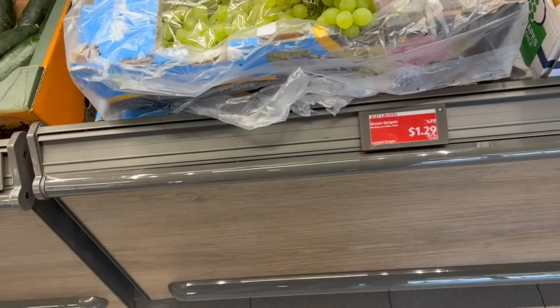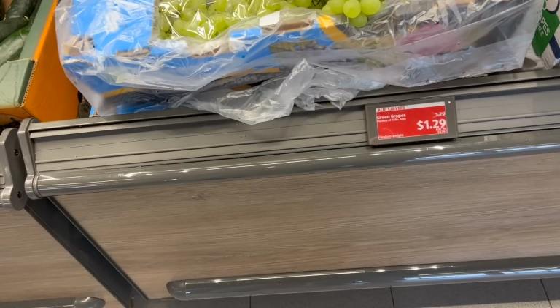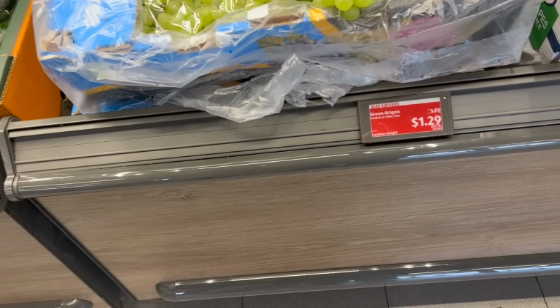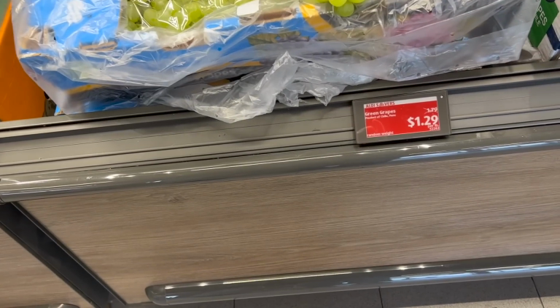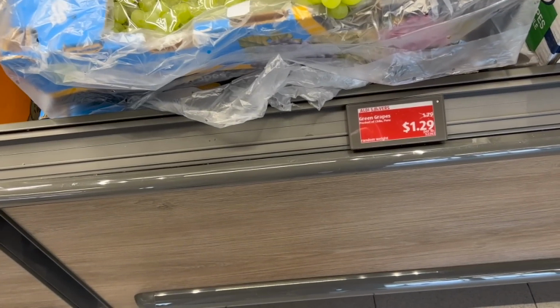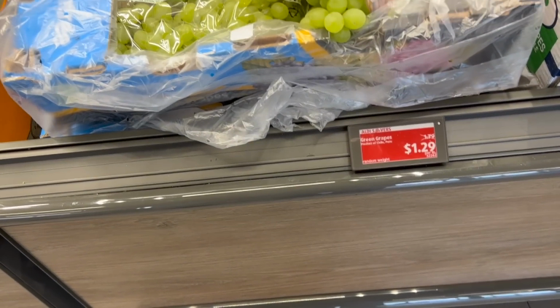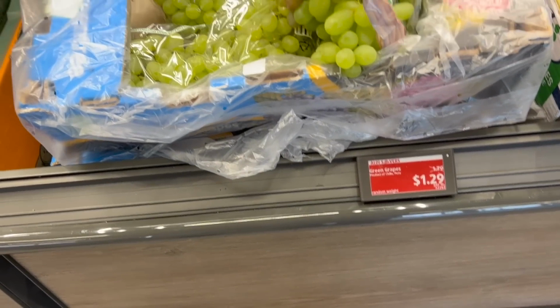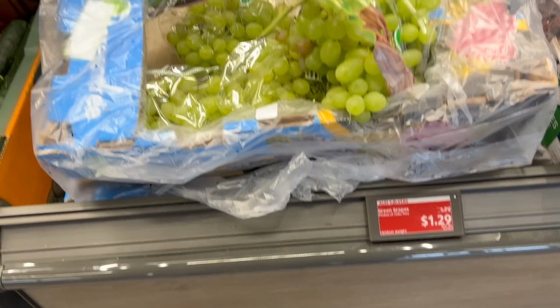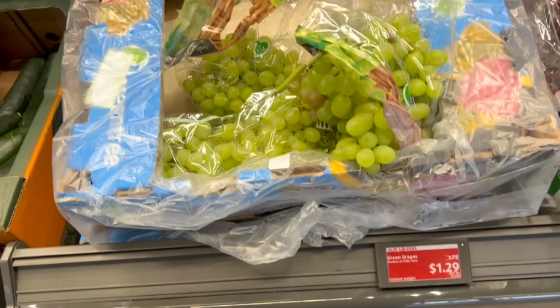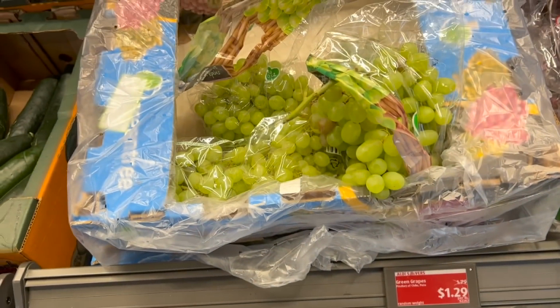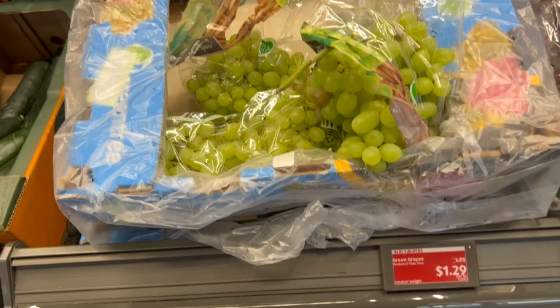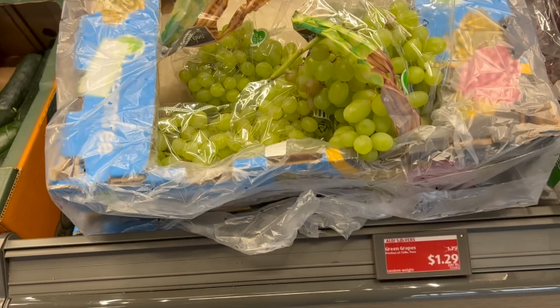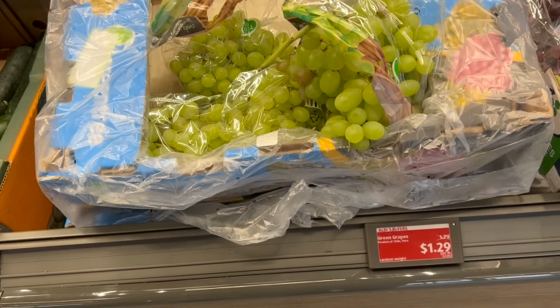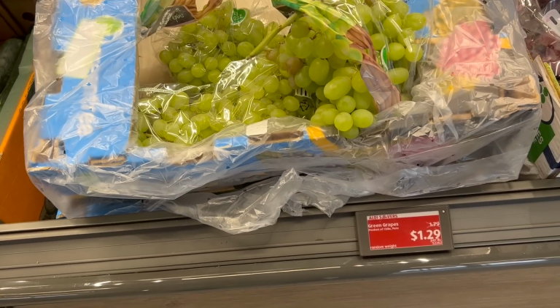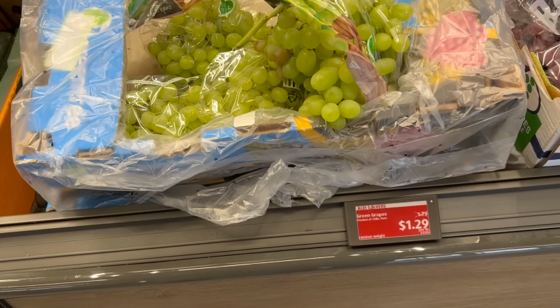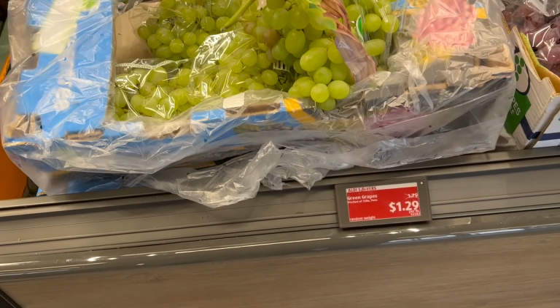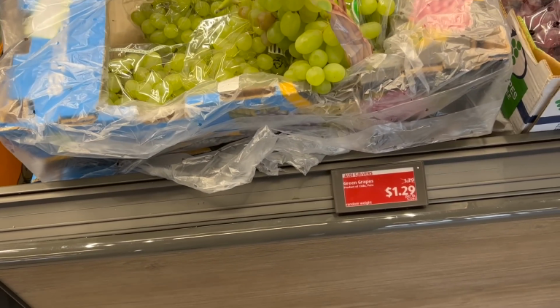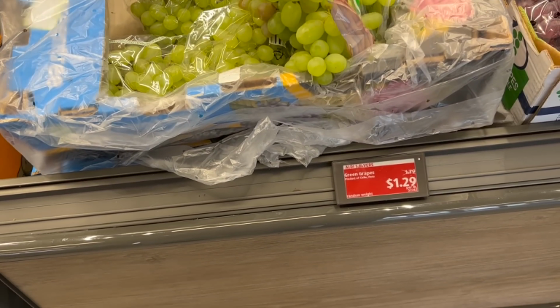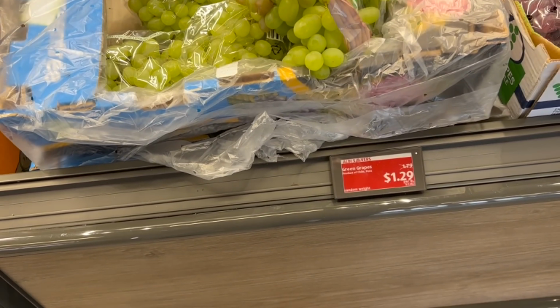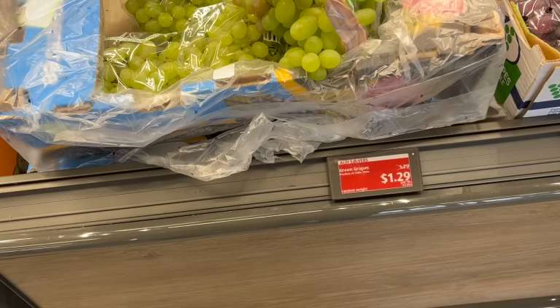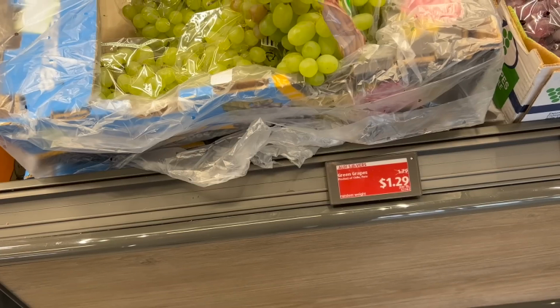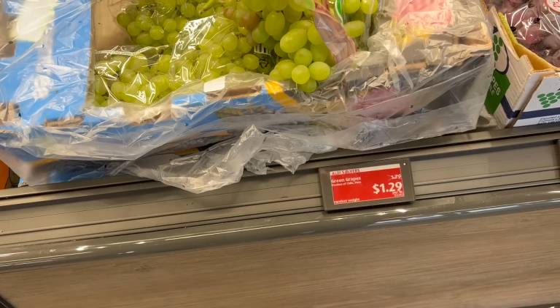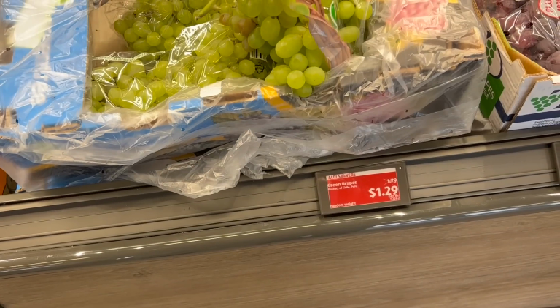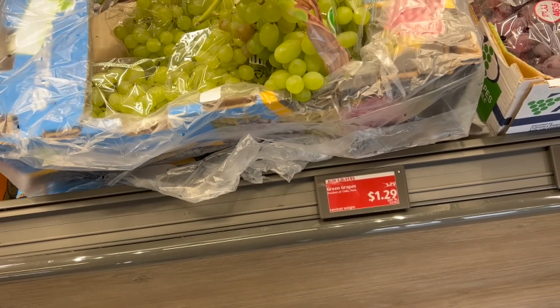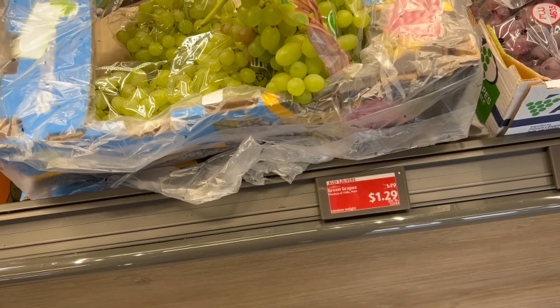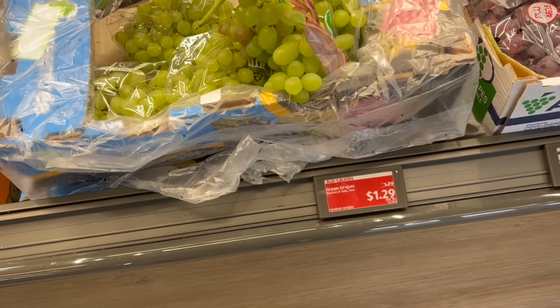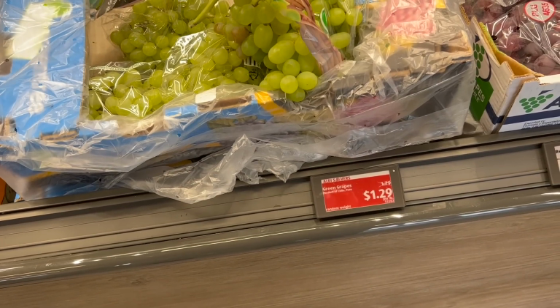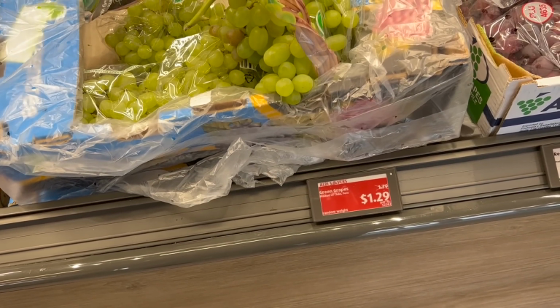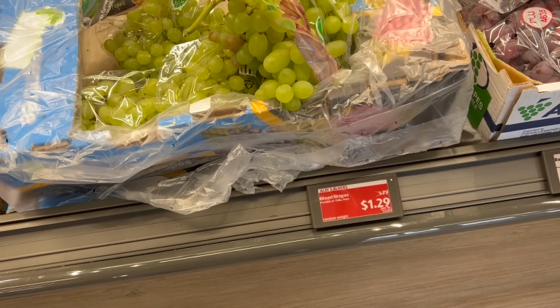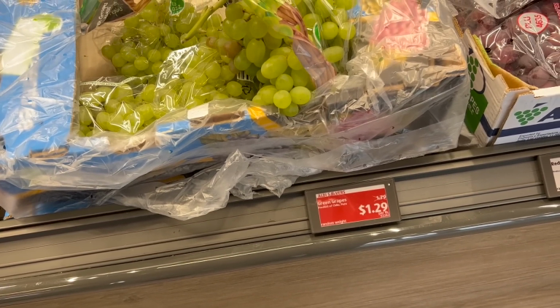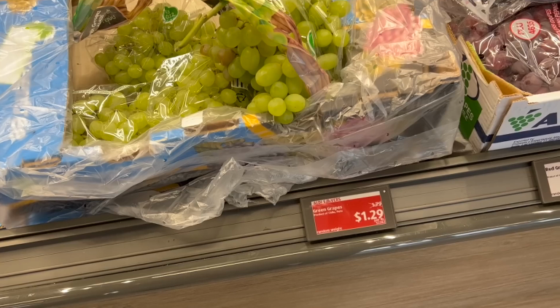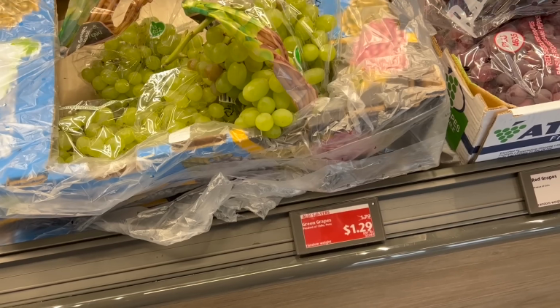They do have grapes. You got grapes here last time we were here — $1.29 for a pound of grapes. They have cucumbers, an Aldi Saver for 59 cents each. Those don't actually look the greatest, to be honest. They have cuties — well, a version of cuties — mandarin oranges for $2.99 for the bag.